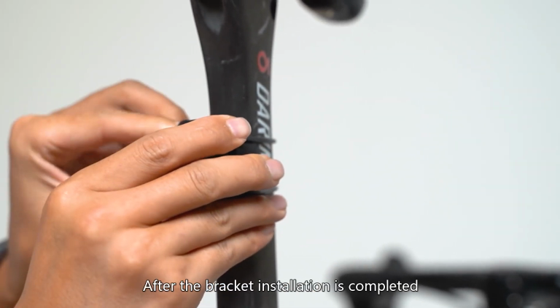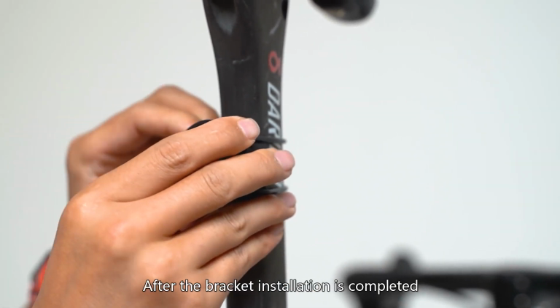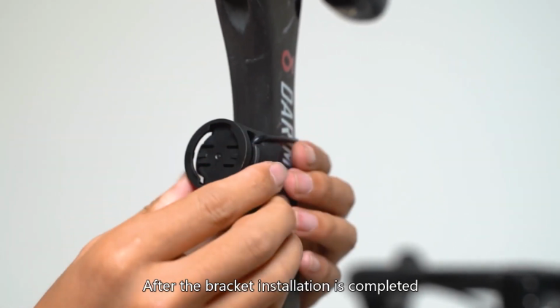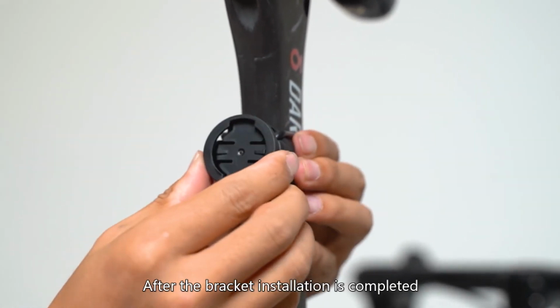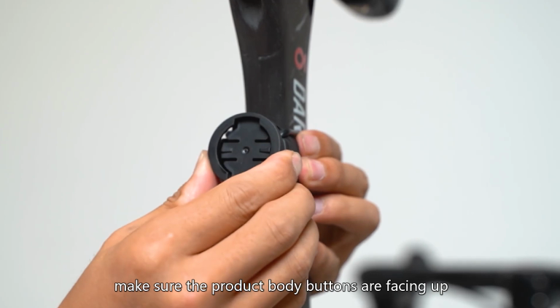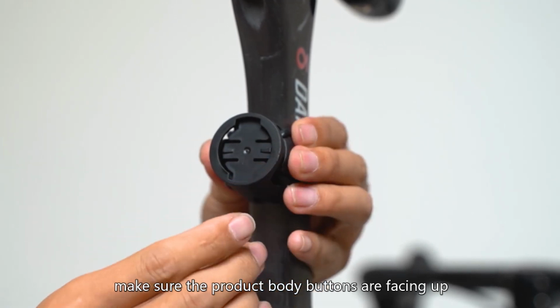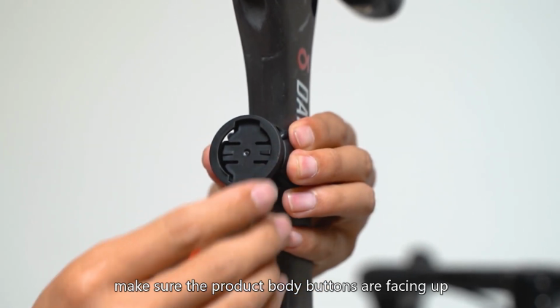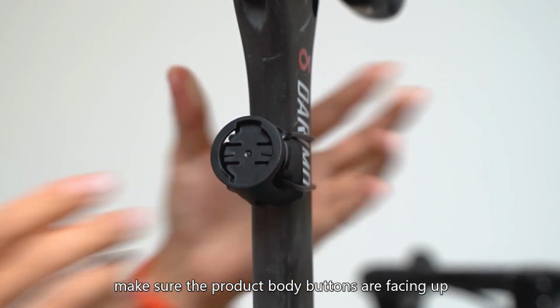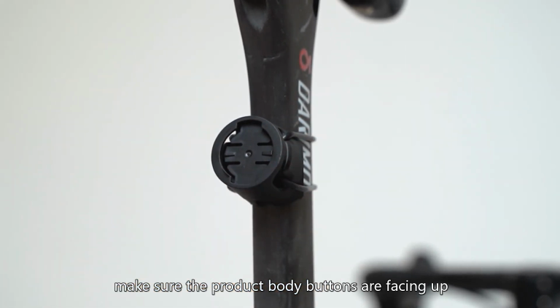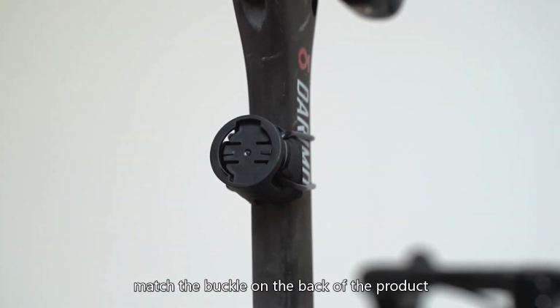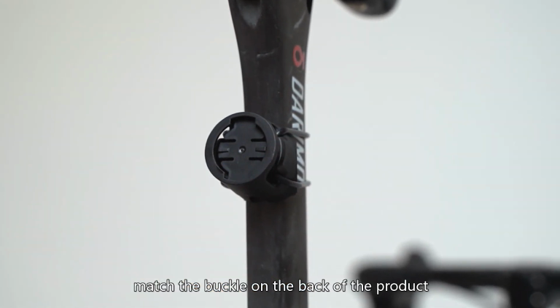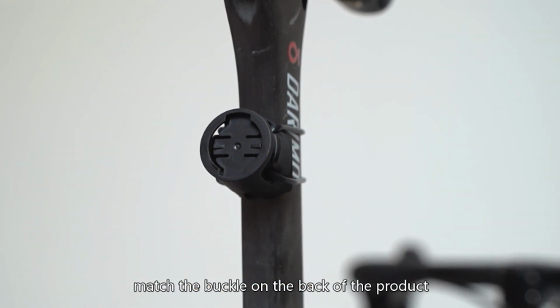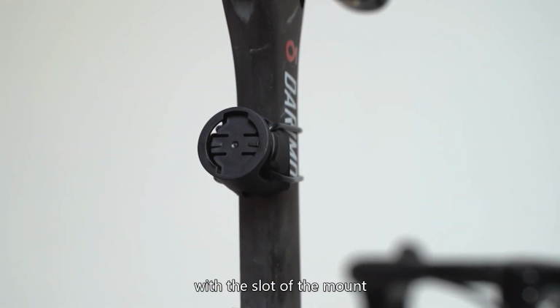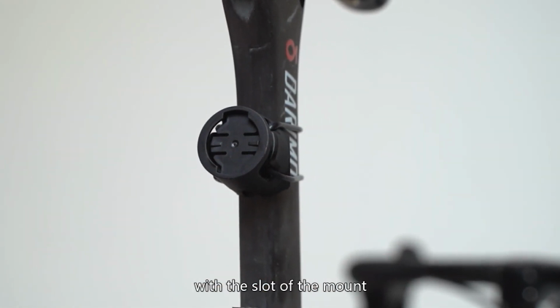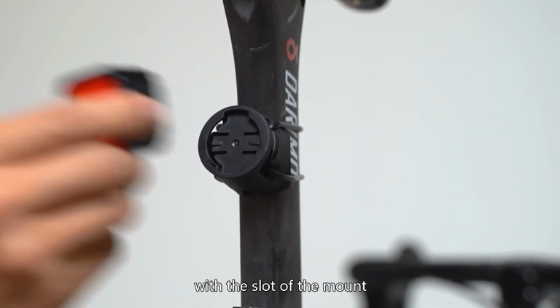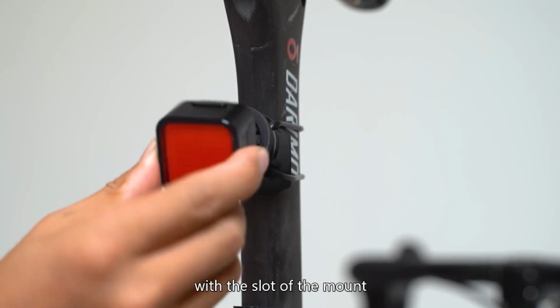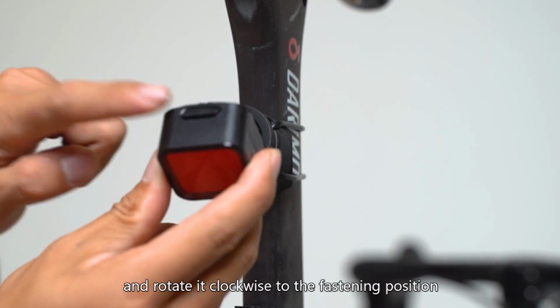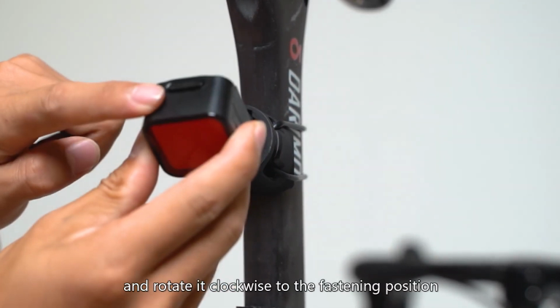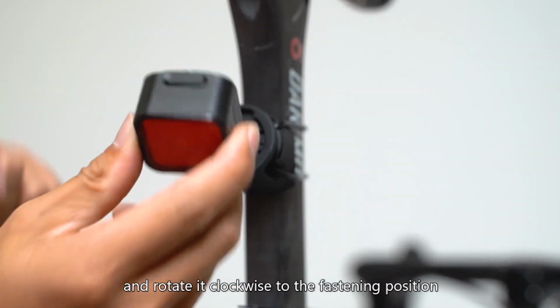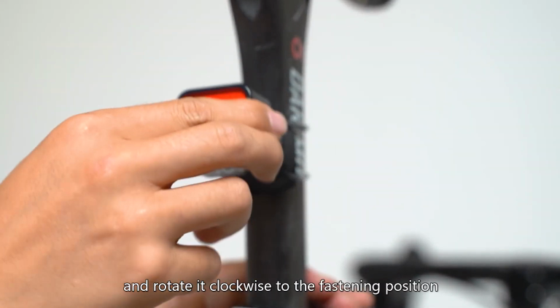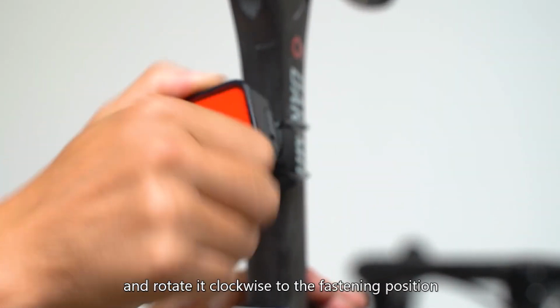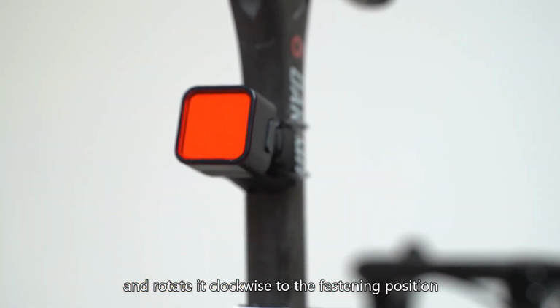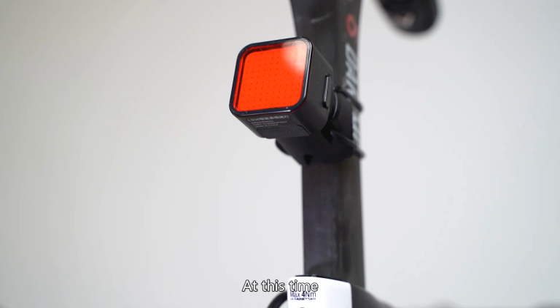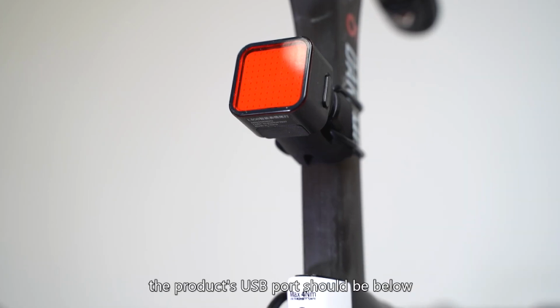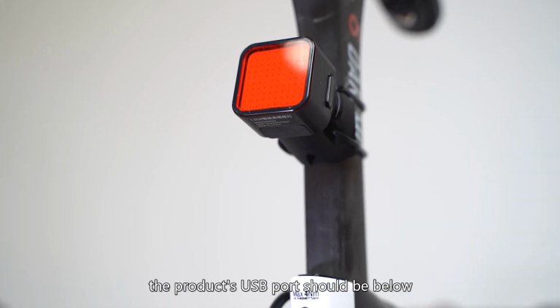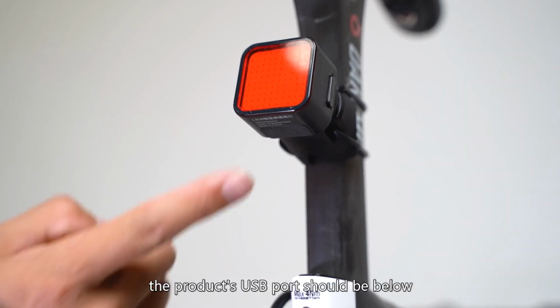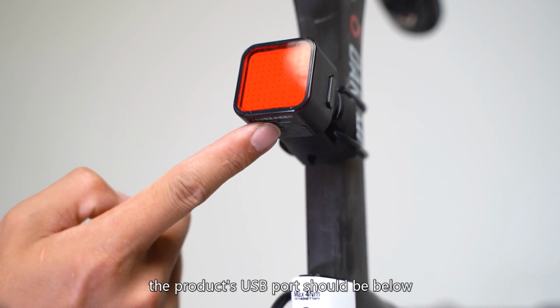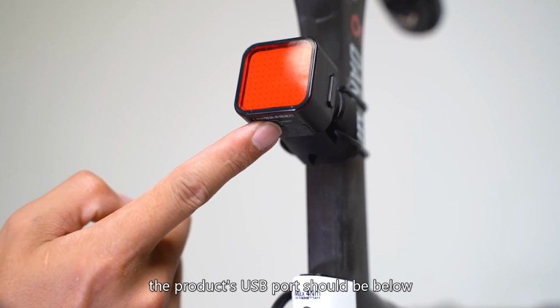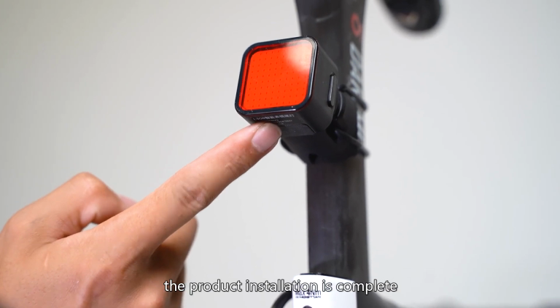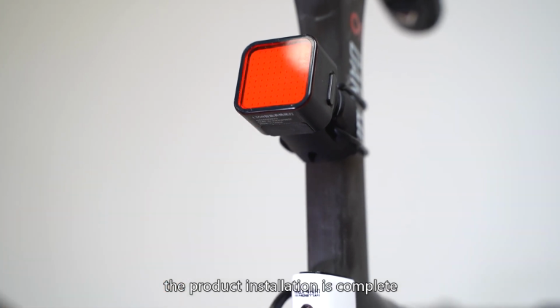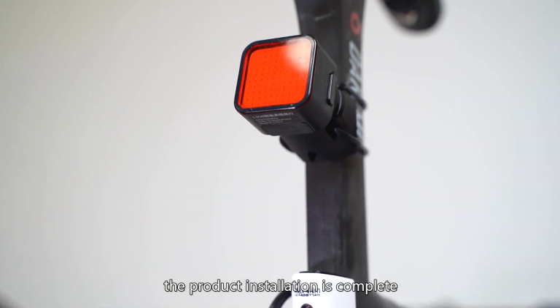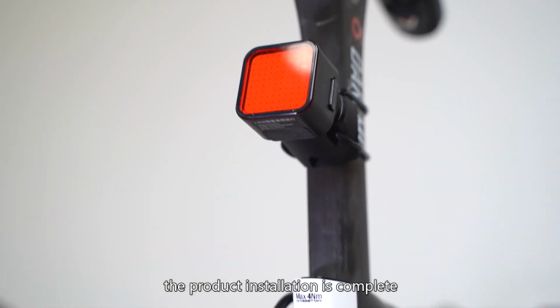Step 3 - After the bracket installation is completed, make sure the product body buttons are facing up, match the buckle on the back of the product with the slot of the mount, and rotate it clockwise to the fastening position. At this time, the product's USB port should be below. The product installation is complete.